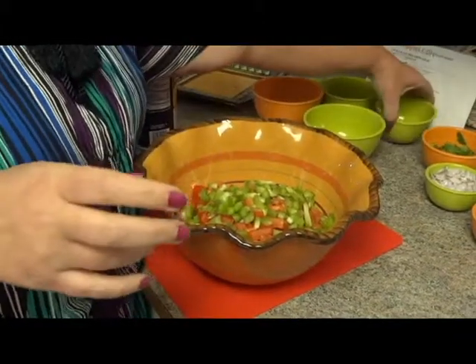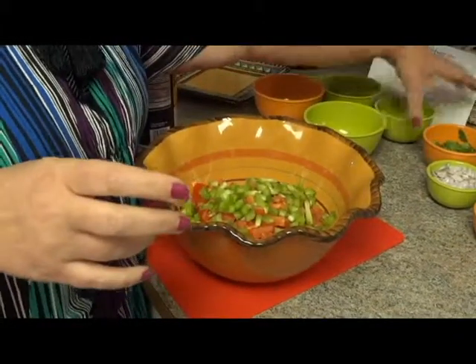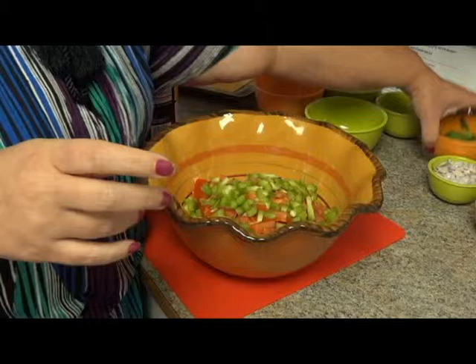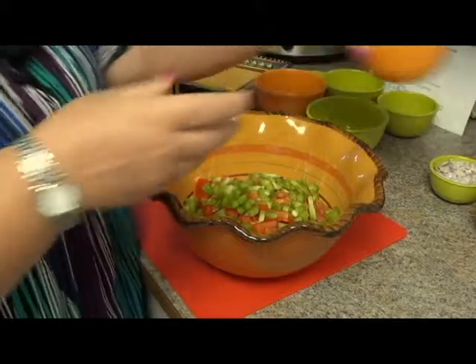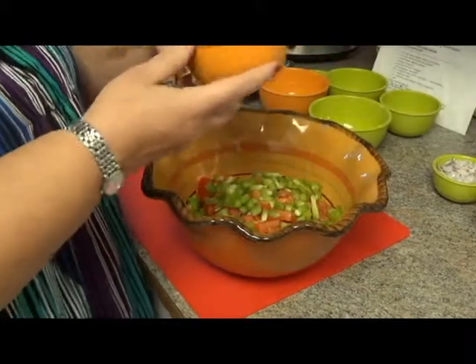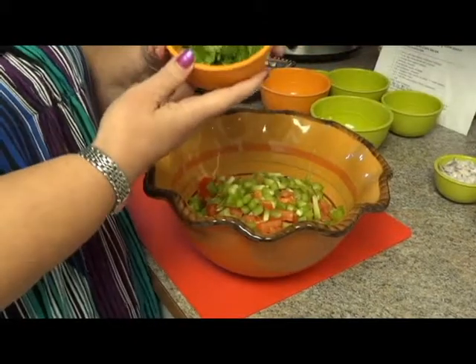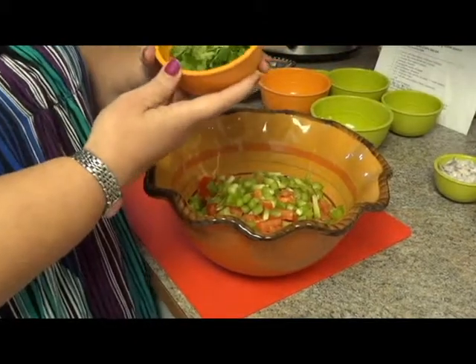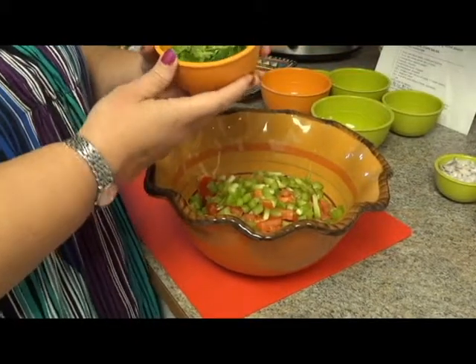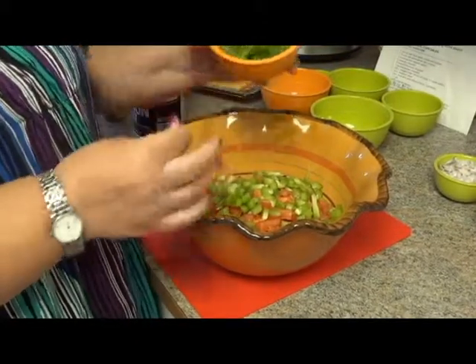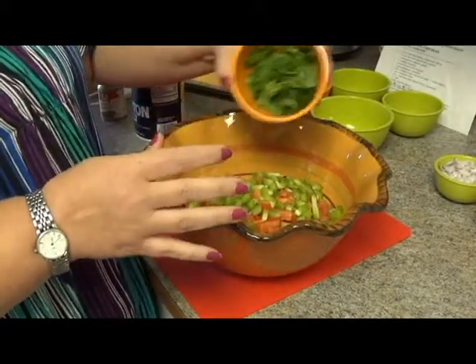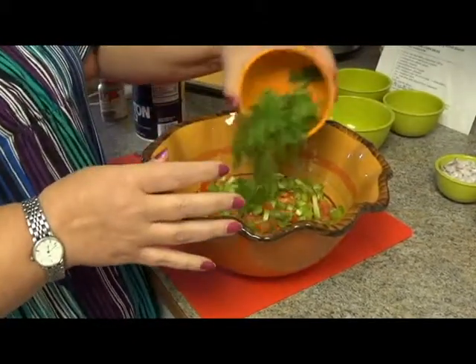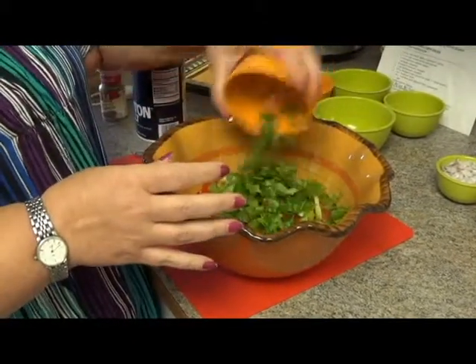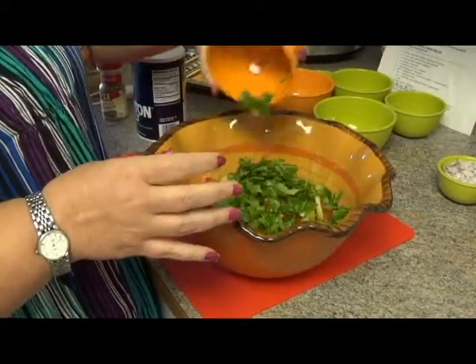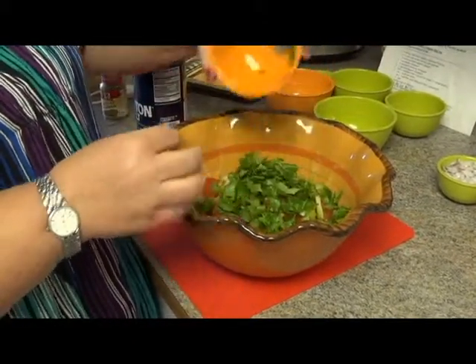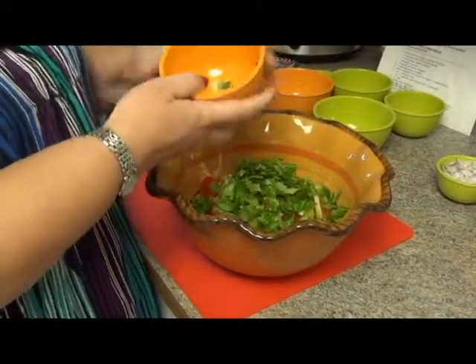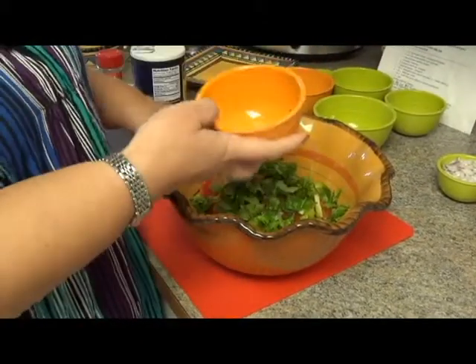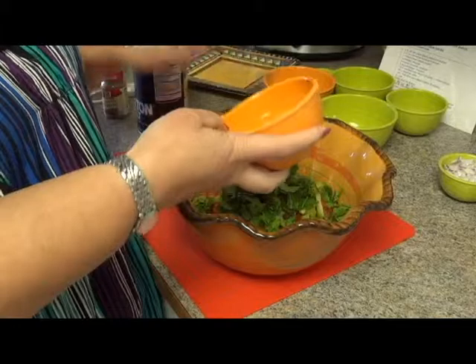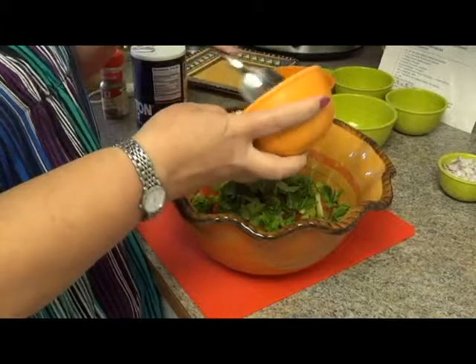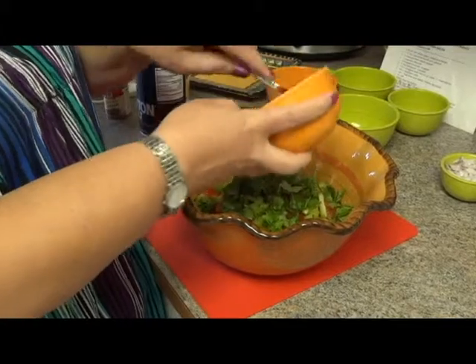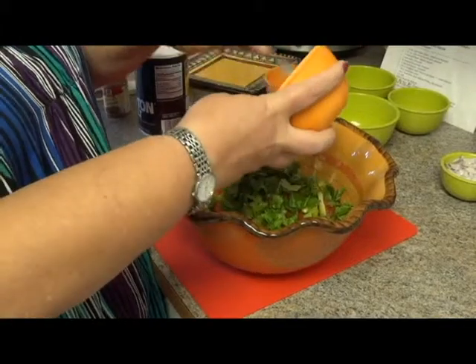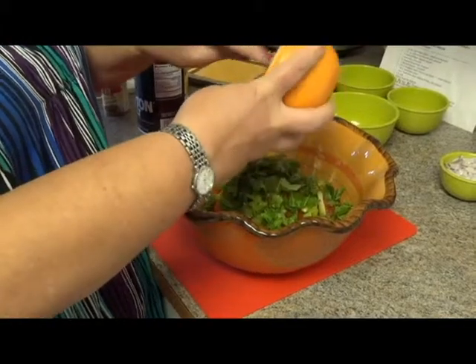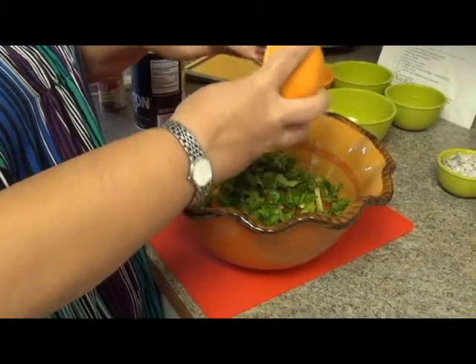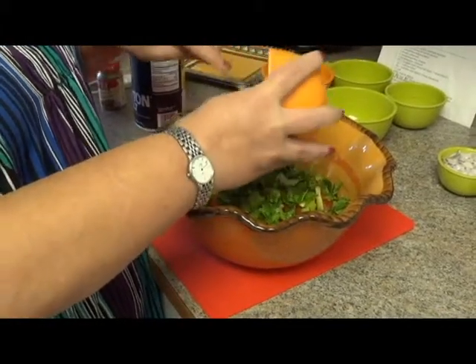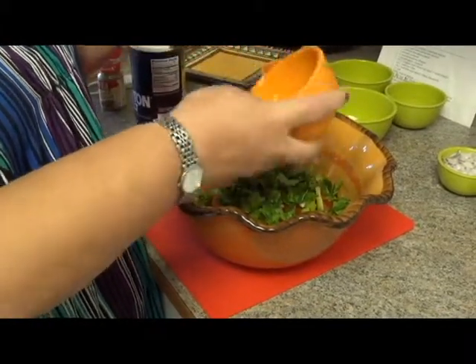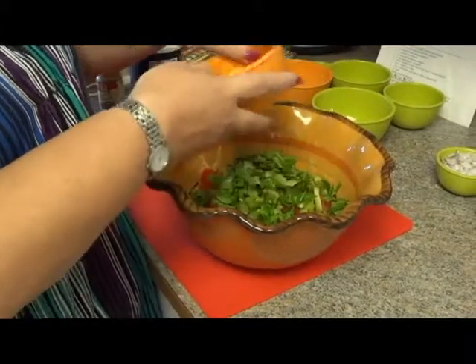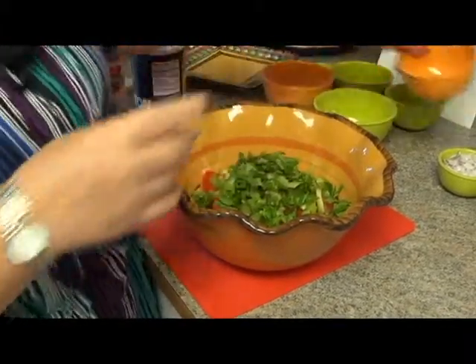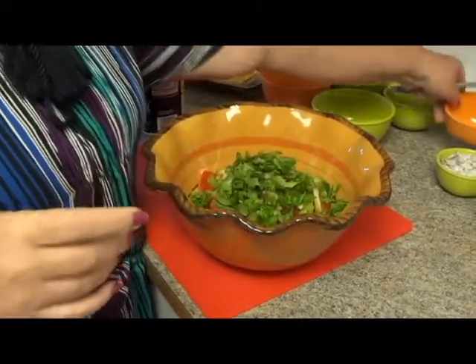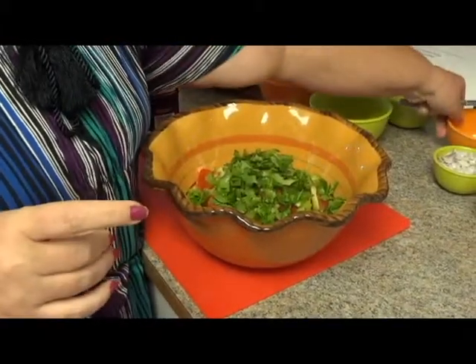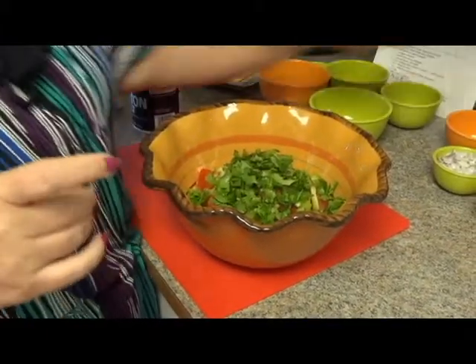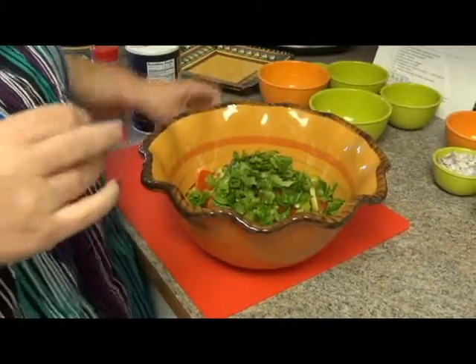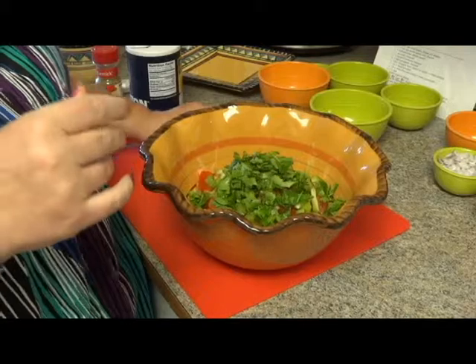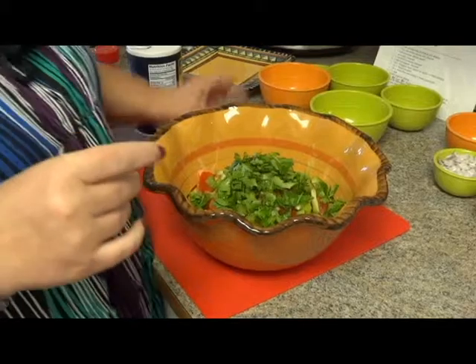Next we use a third of a cup of chopped fresh cilantro. This is one of our favorite herbs. My husband and I cook with this herb a lot for all of our Mexican food dishes and some of our Thai food.